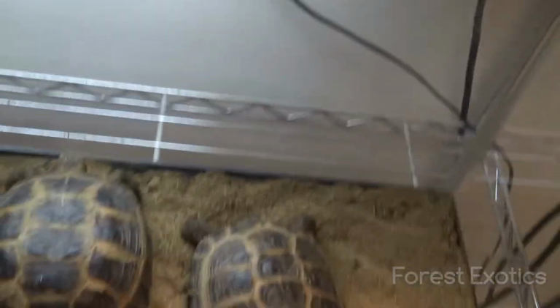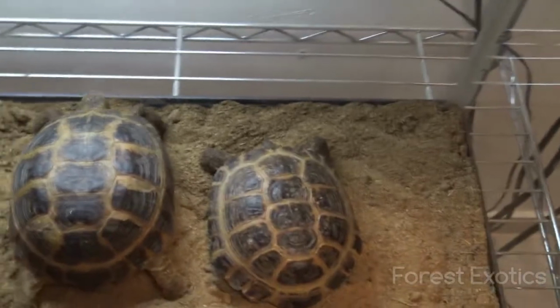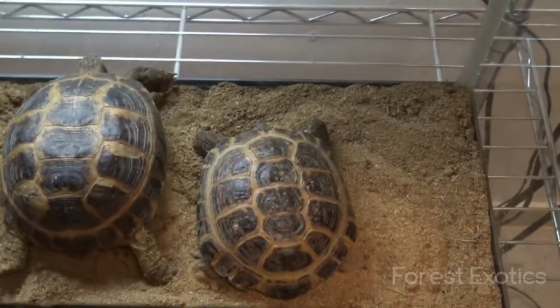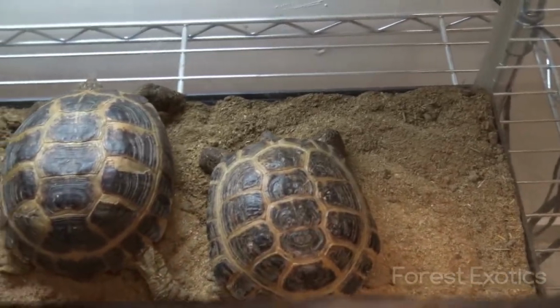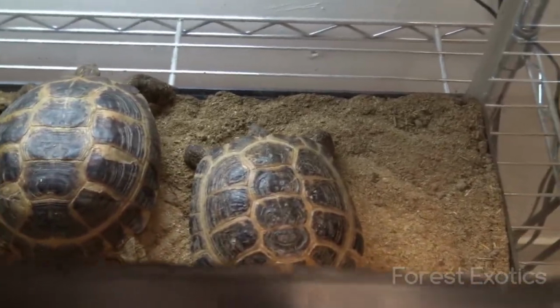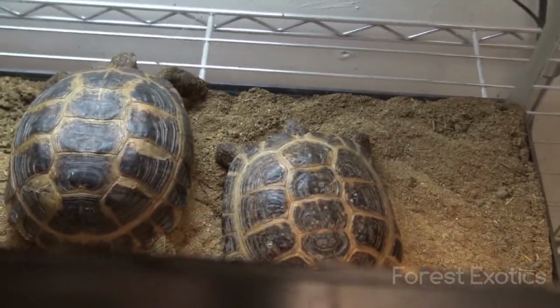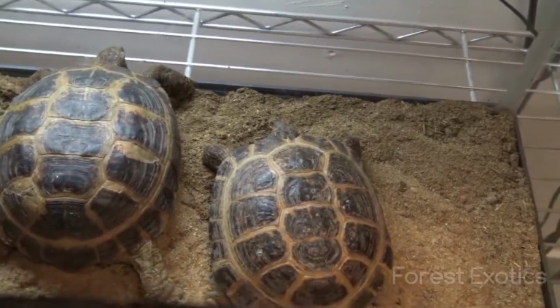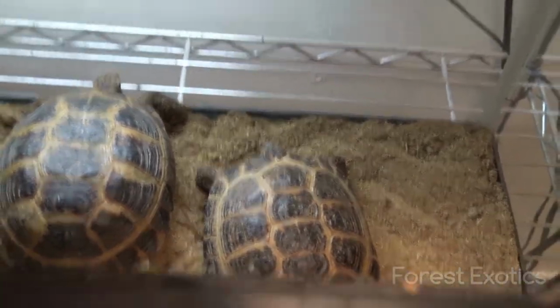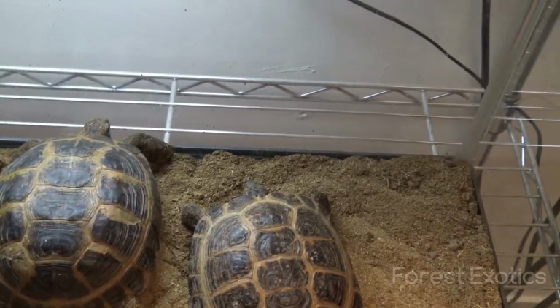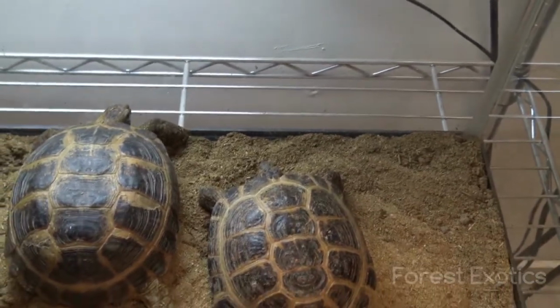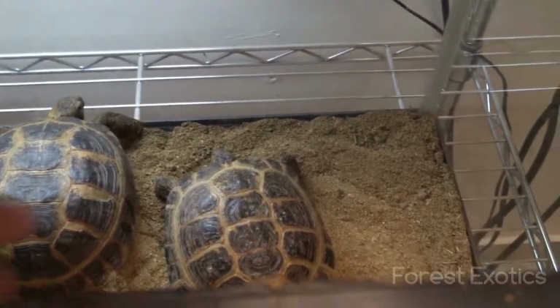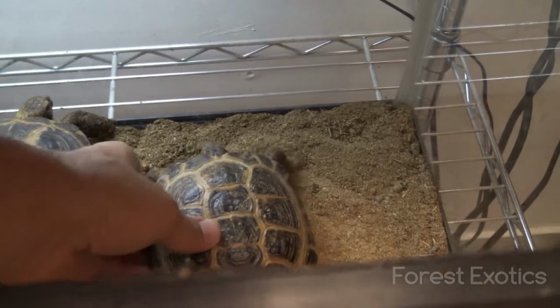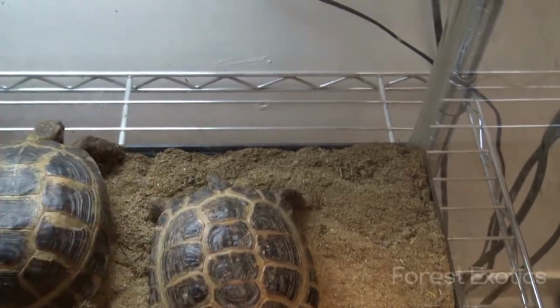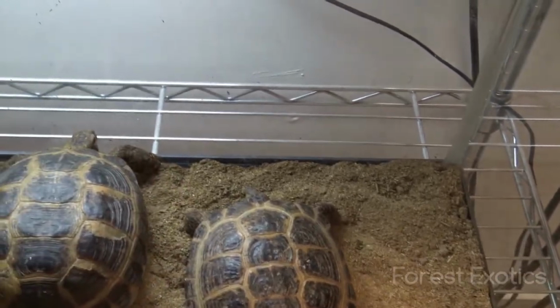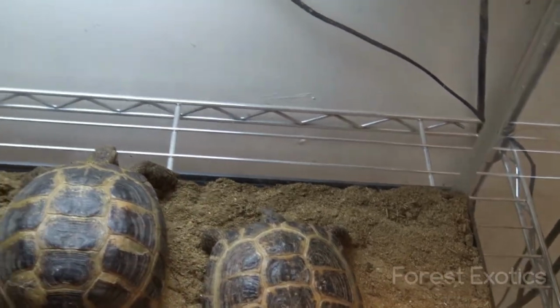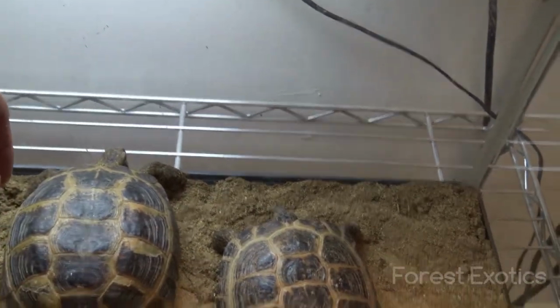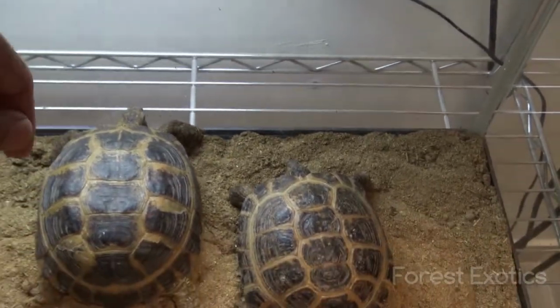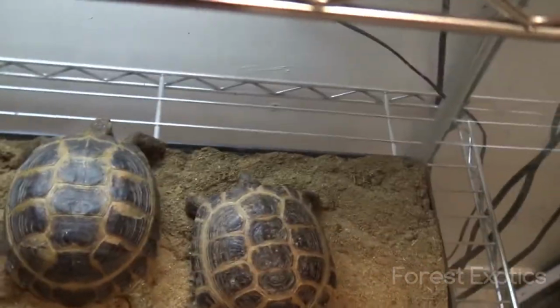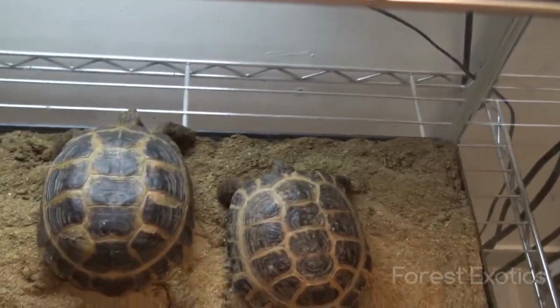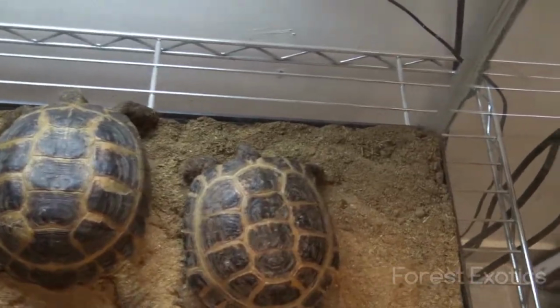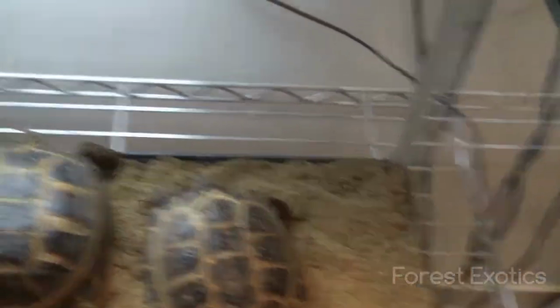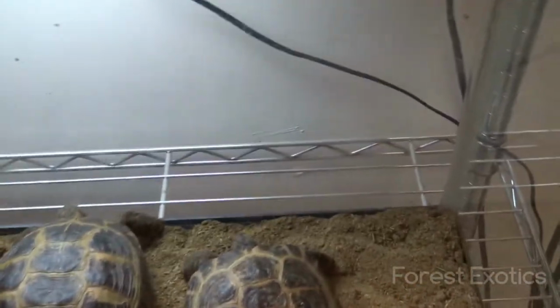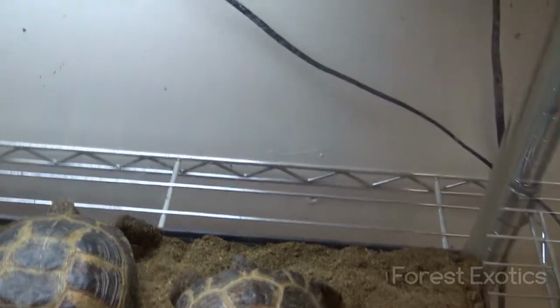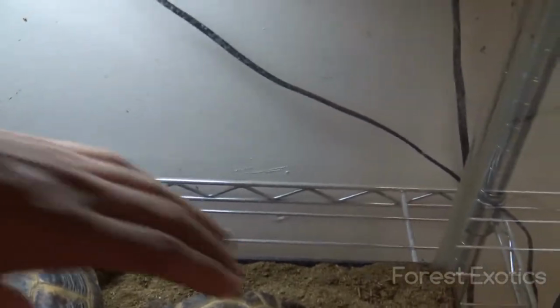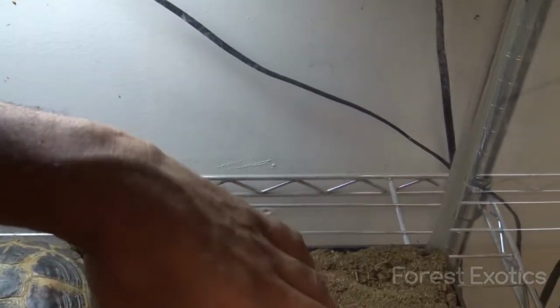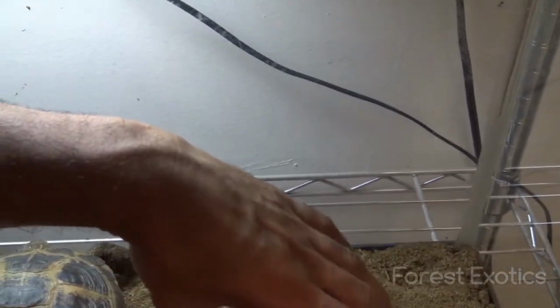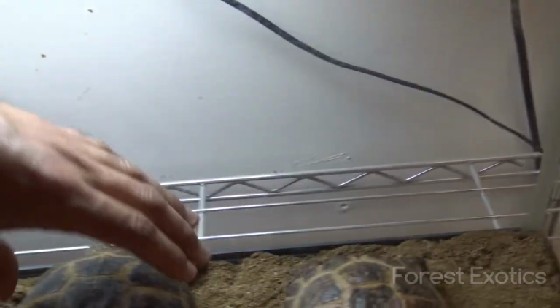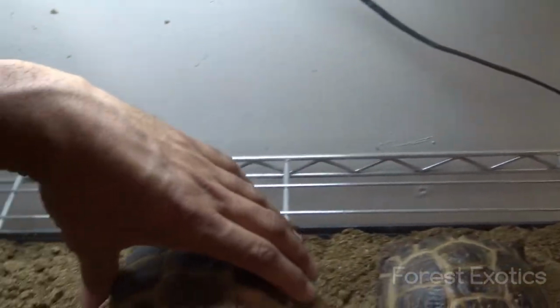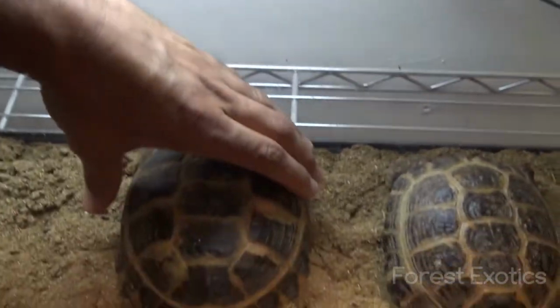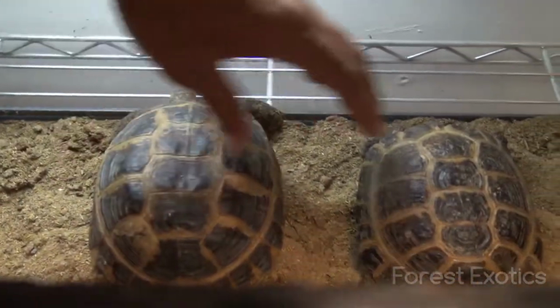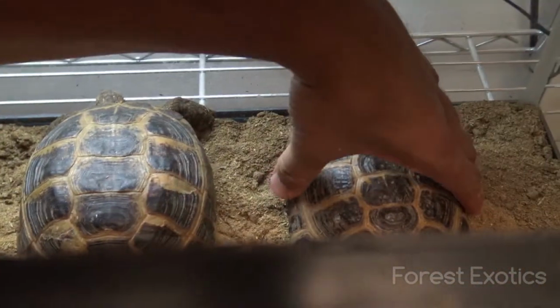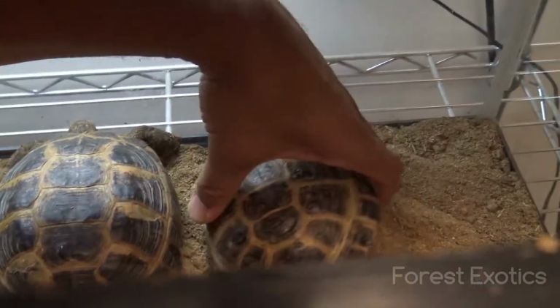It's the Fourth of July so they're shooting some fireworks out there — that's what all the noise is in the background. As you can see, this is the male and this is the female. Let me try to flip them over side by side.